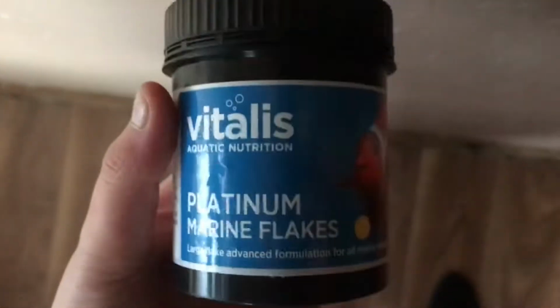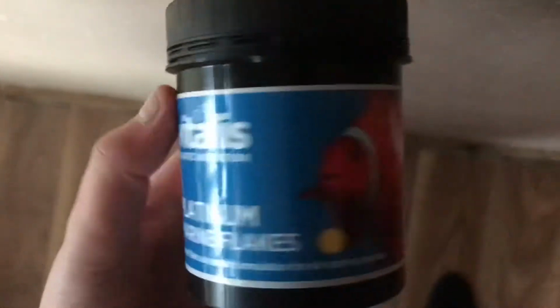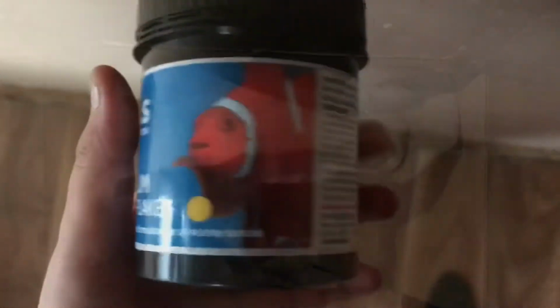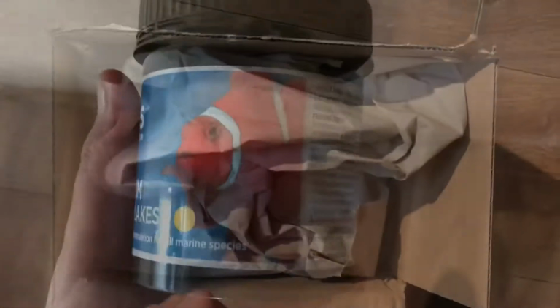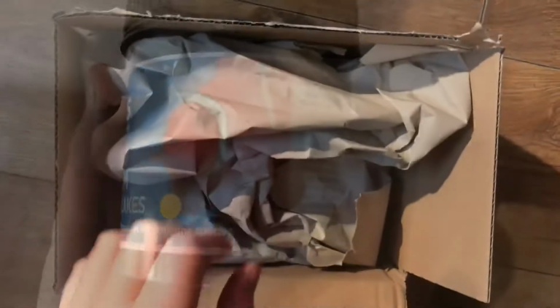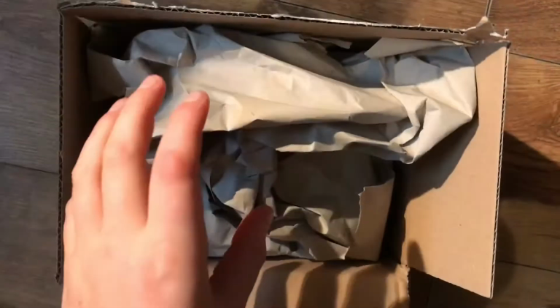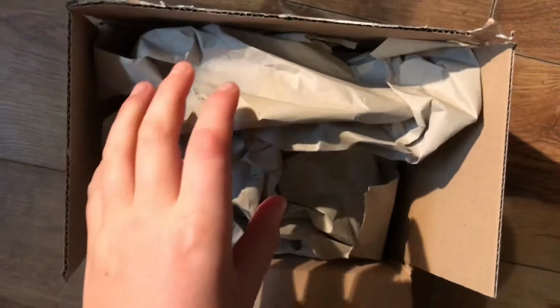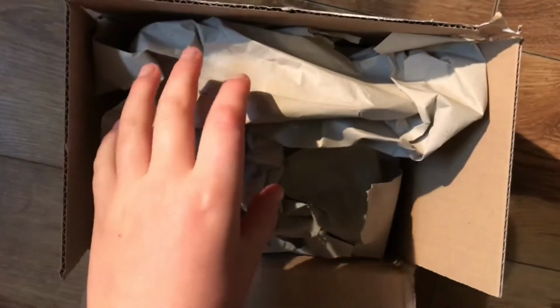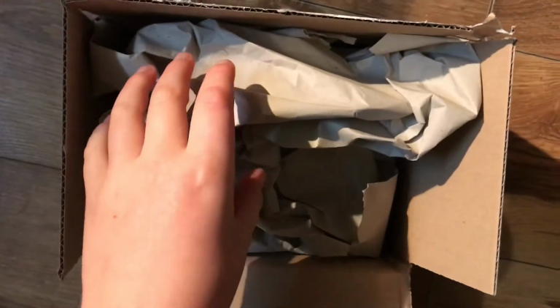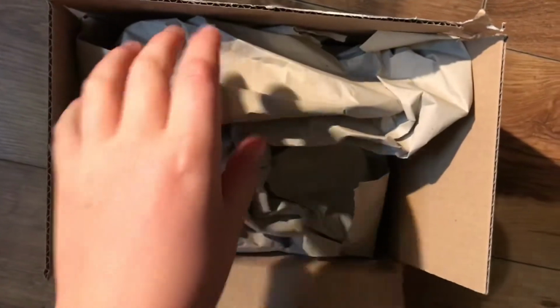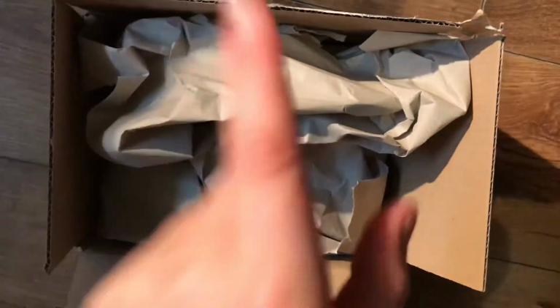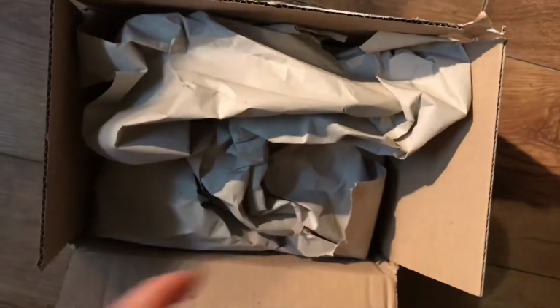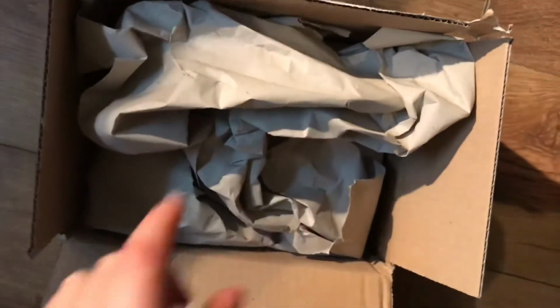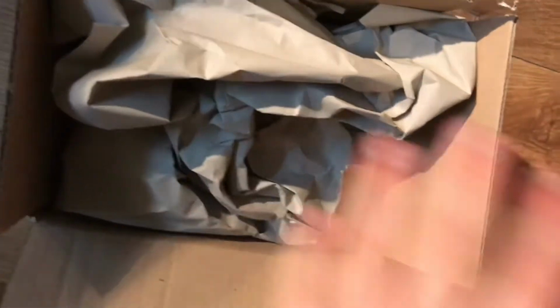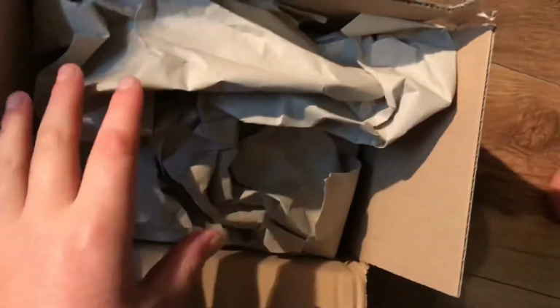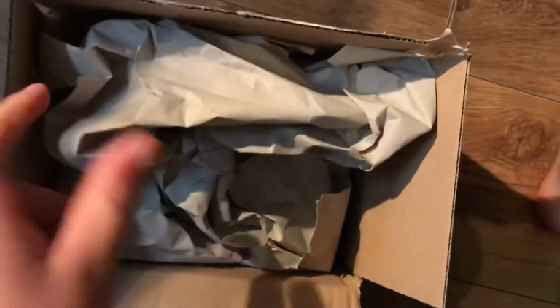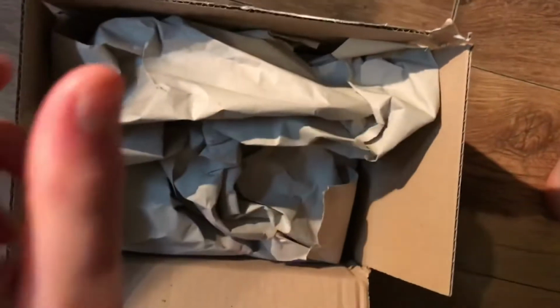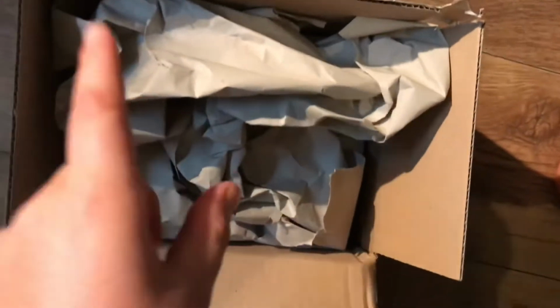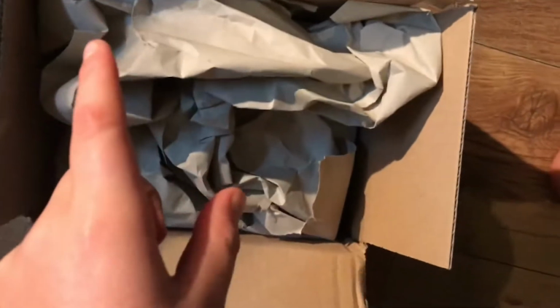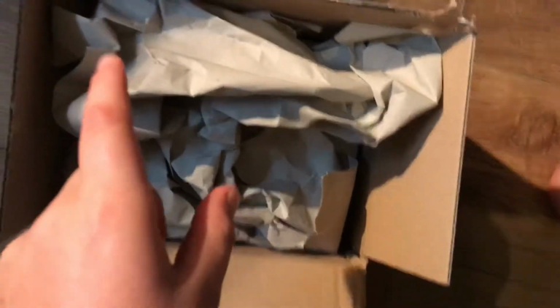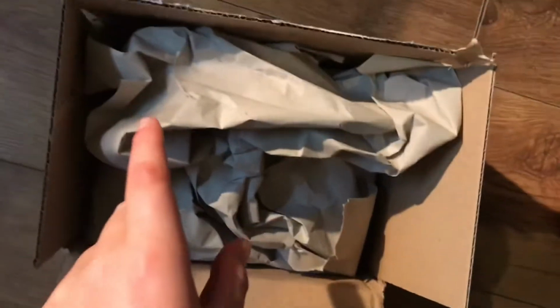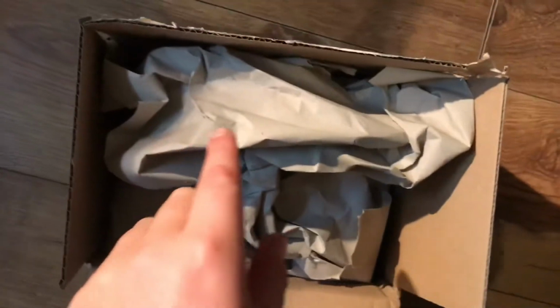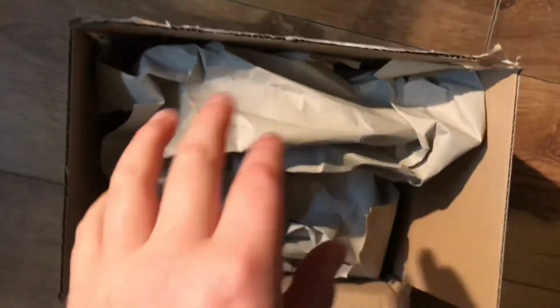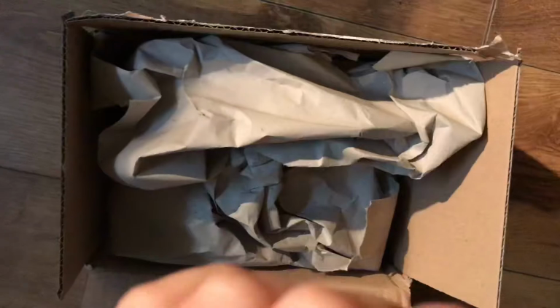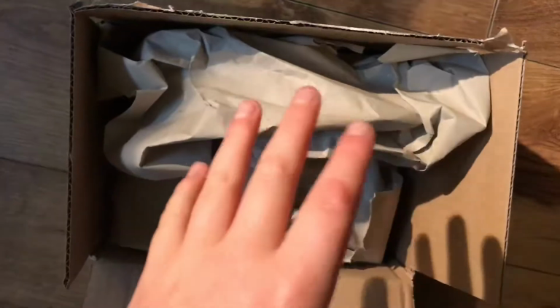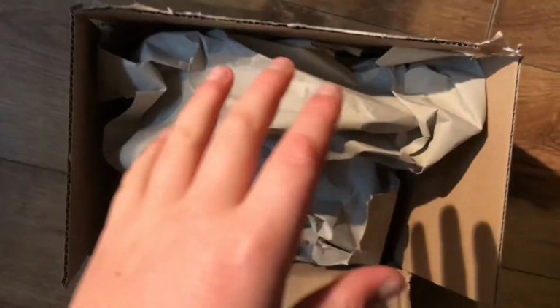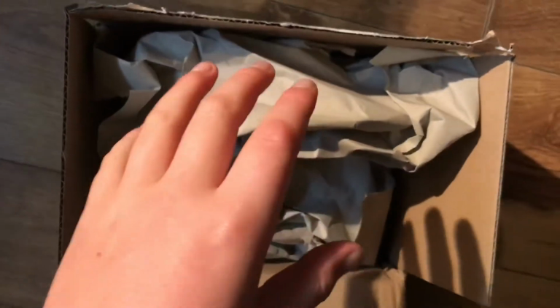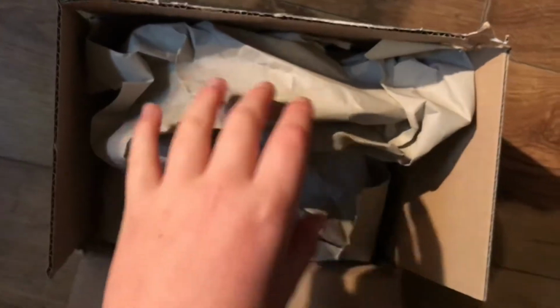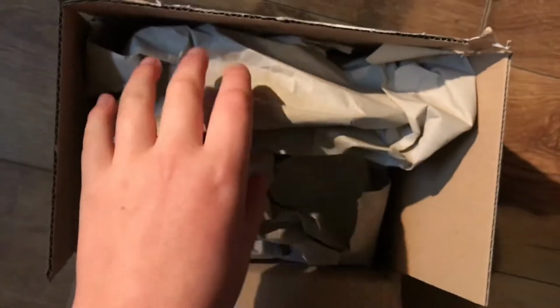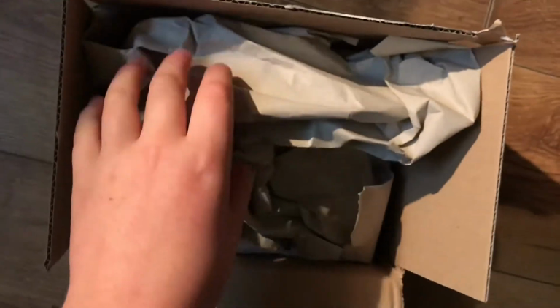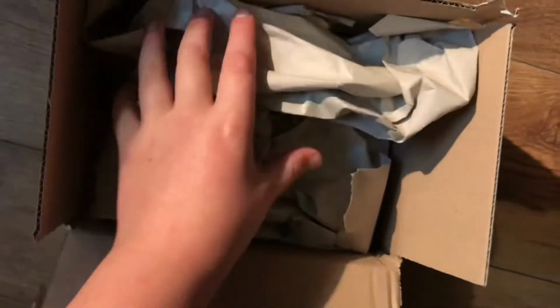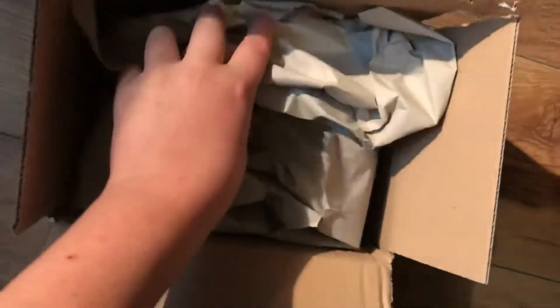We're just going to have the treats. So guys, I've literally just got a package through. I've just slightly unboxed it but I haven't seen what it is yet. It is for the nano aquarium, so let's have a look.